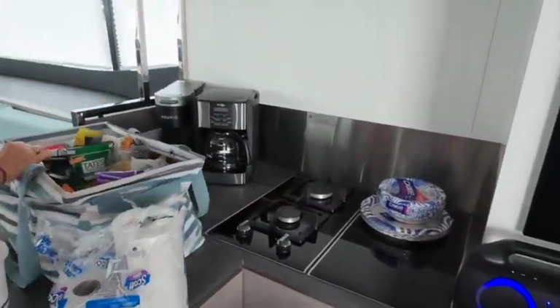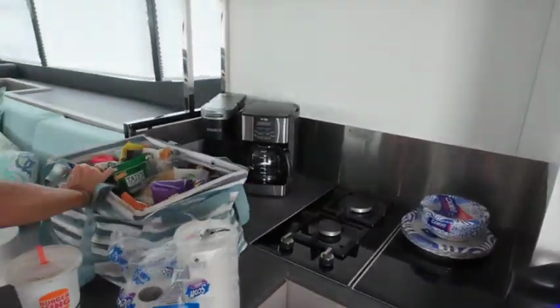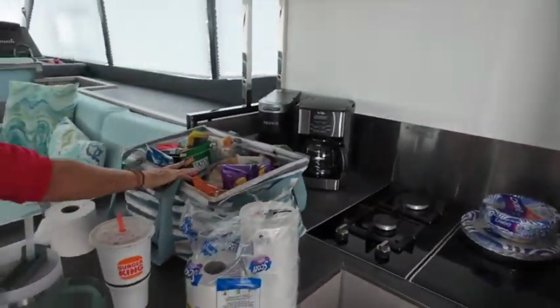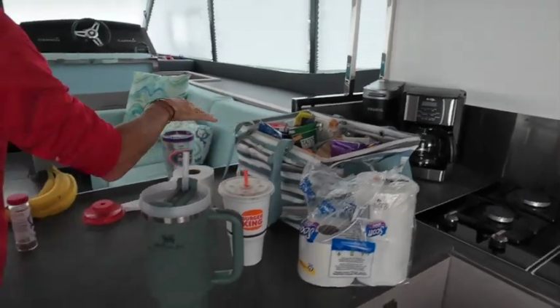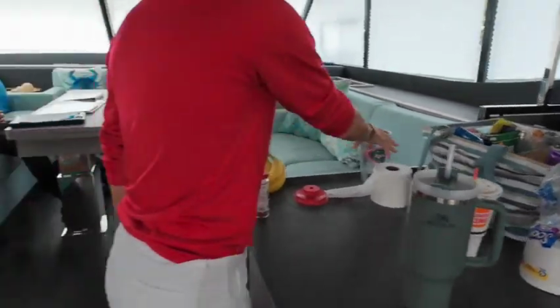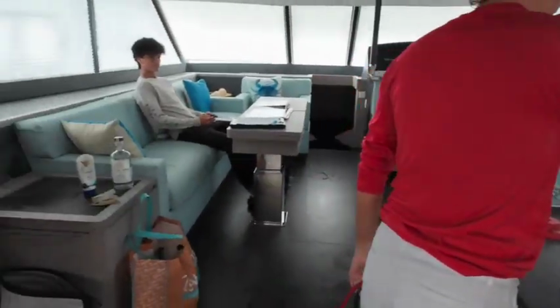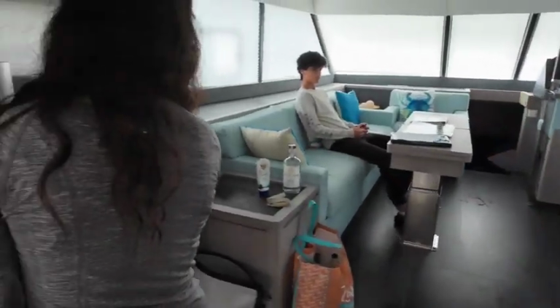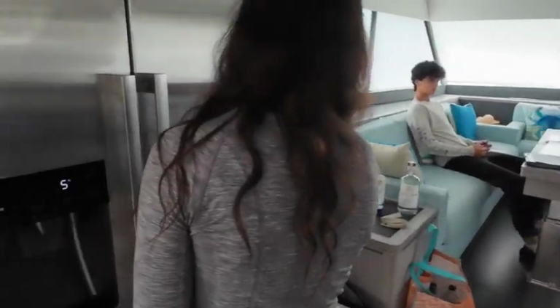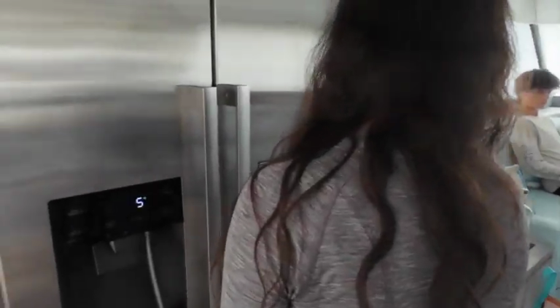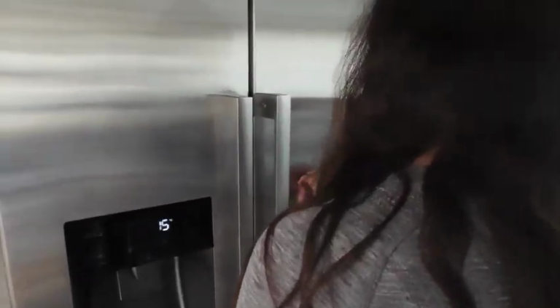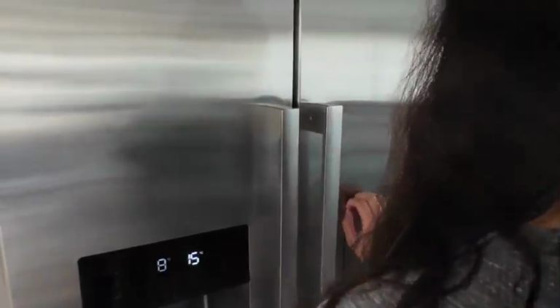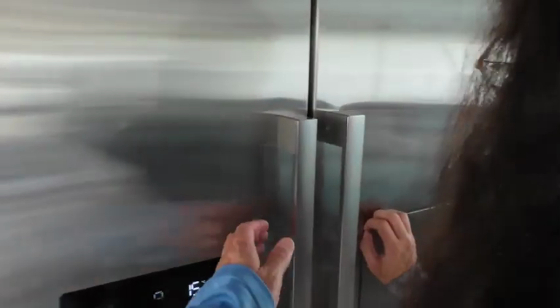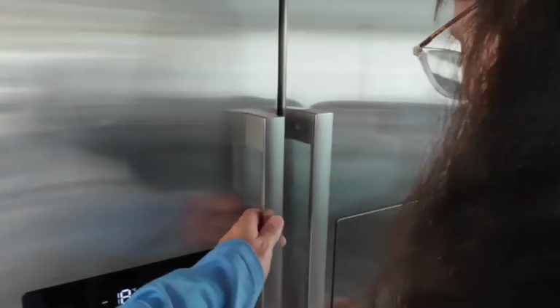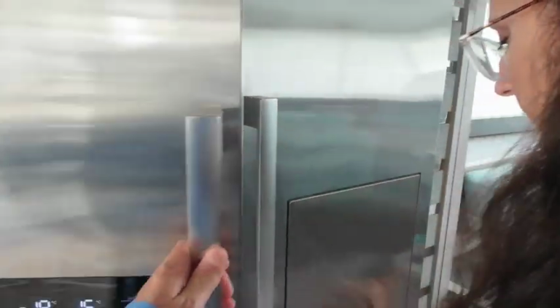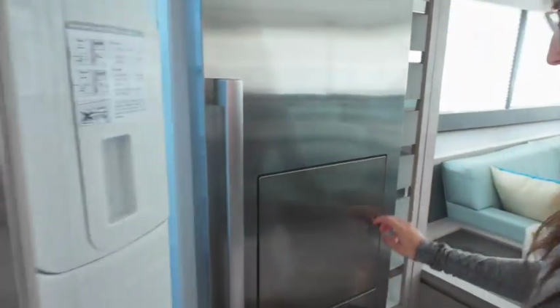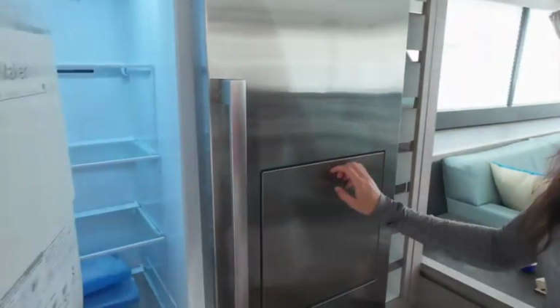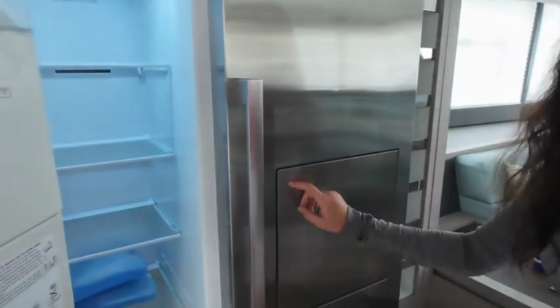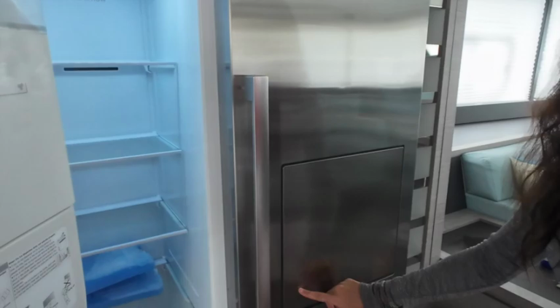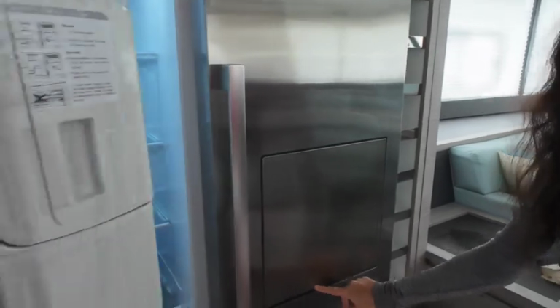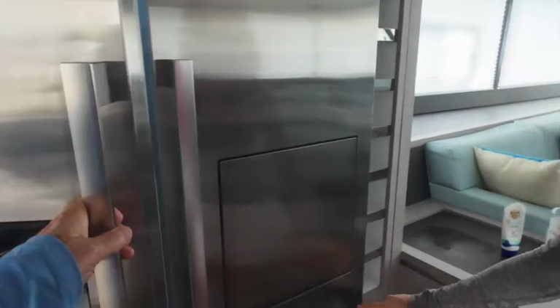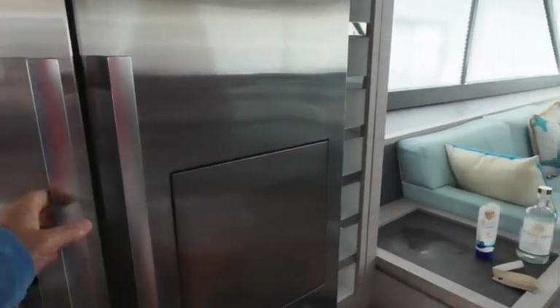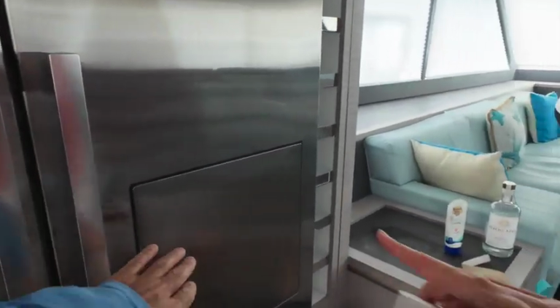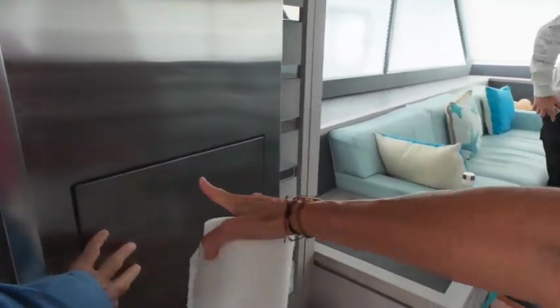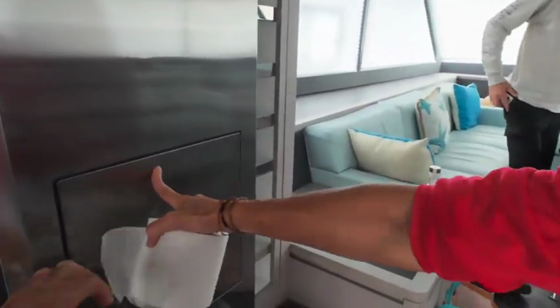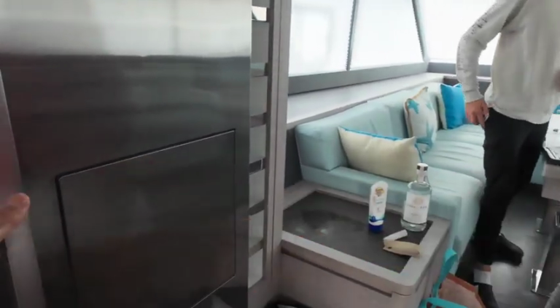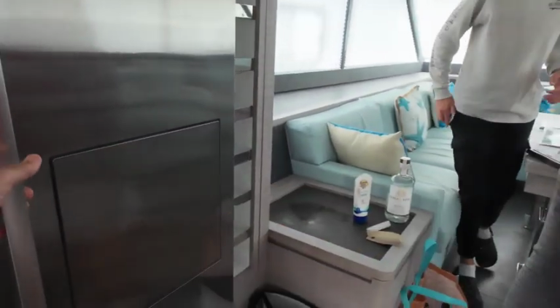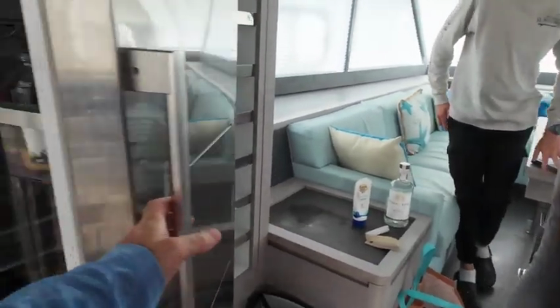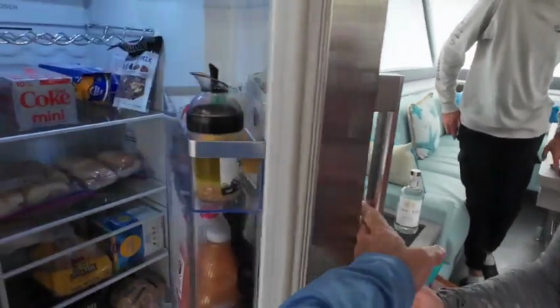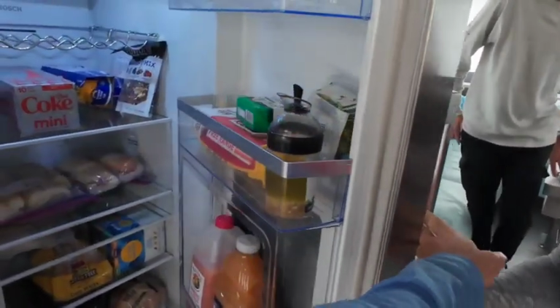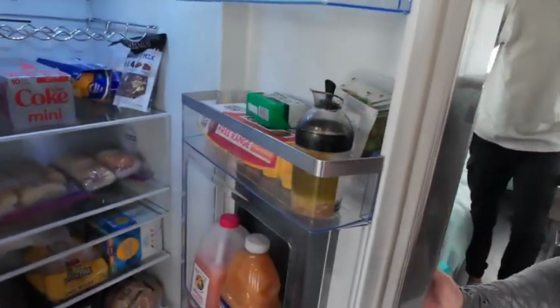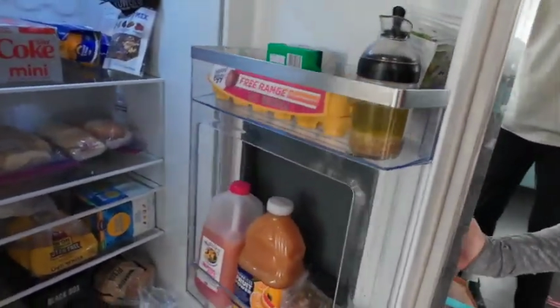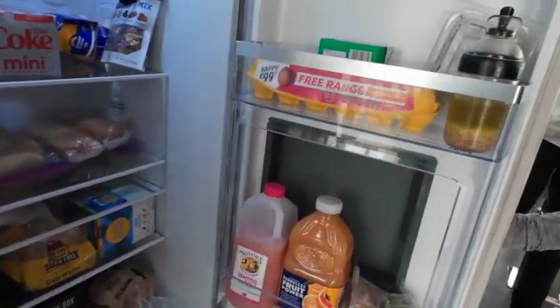Now moving down to the kitchen. It has a full-size refrigerator and freezer, with a quick pop-out to get food out without opening the main door.